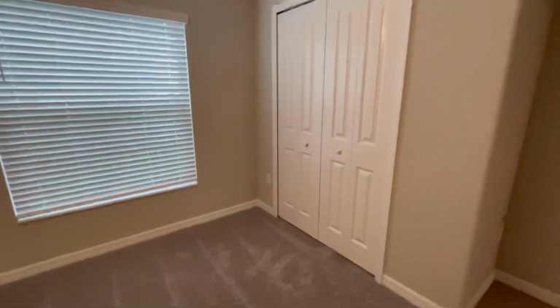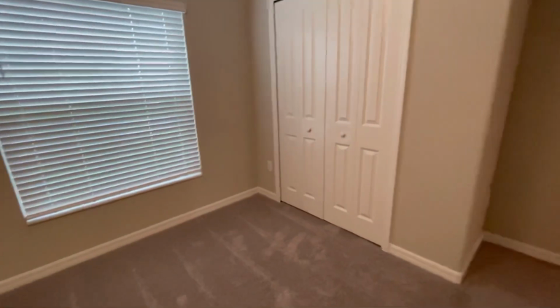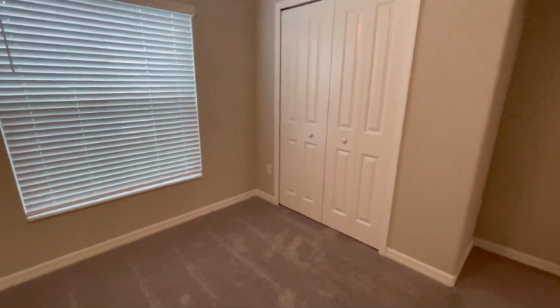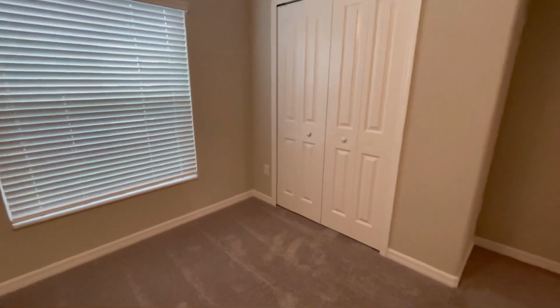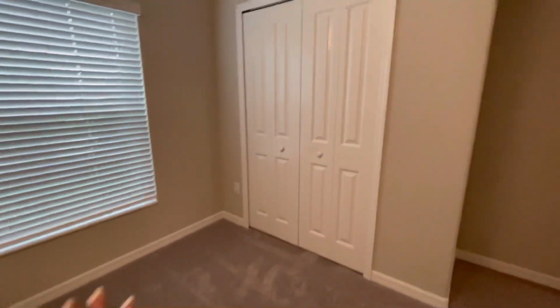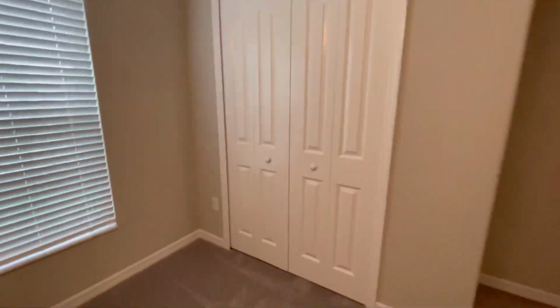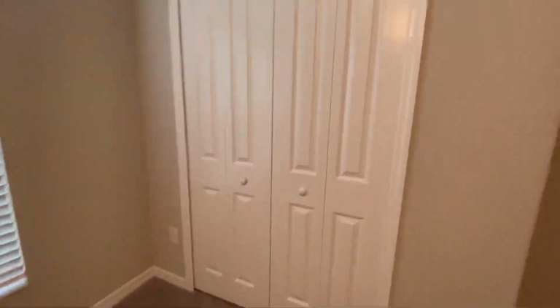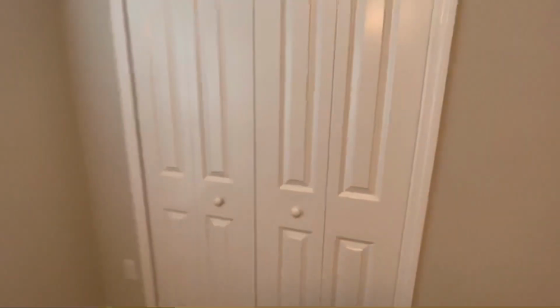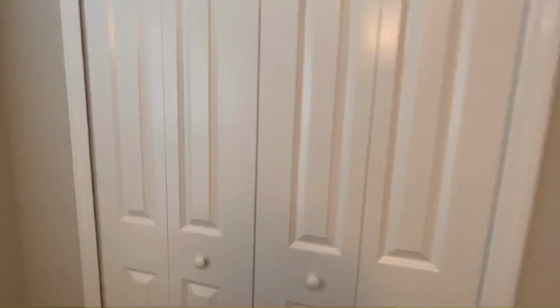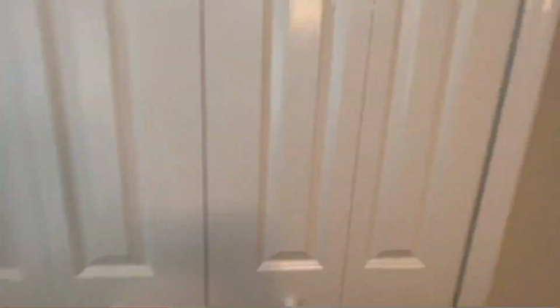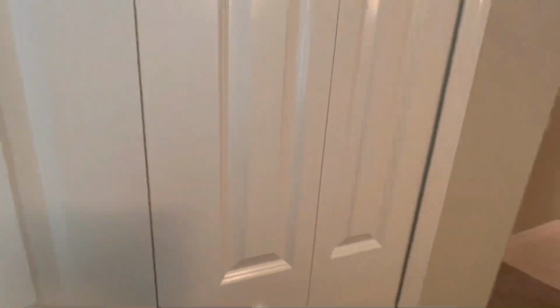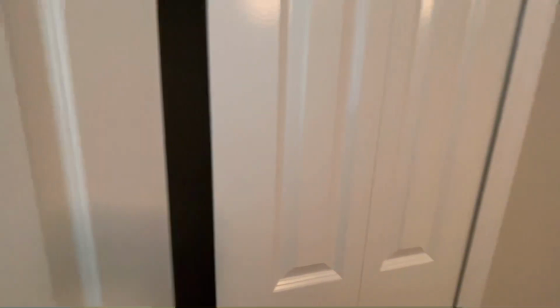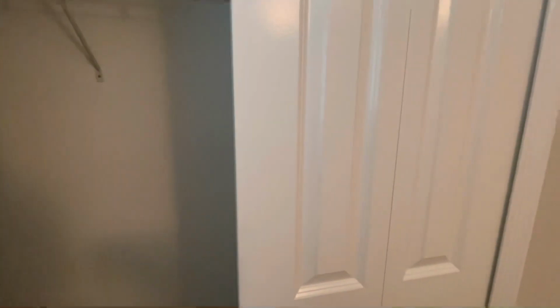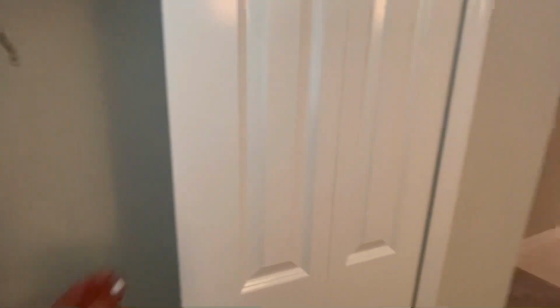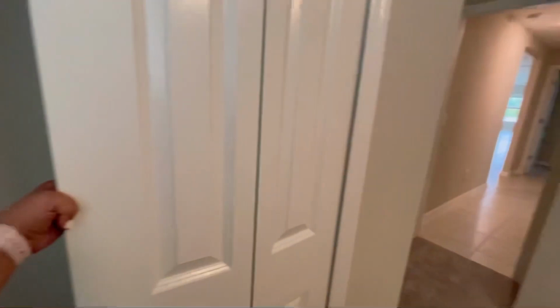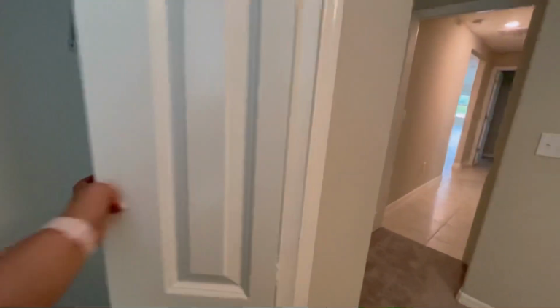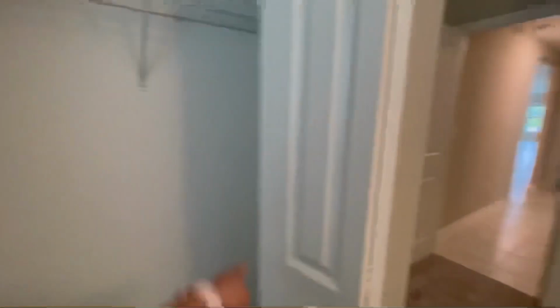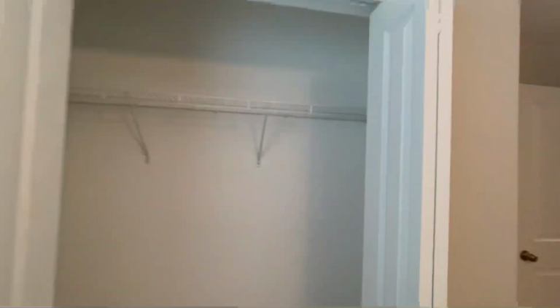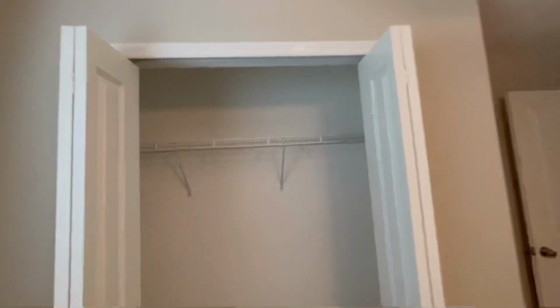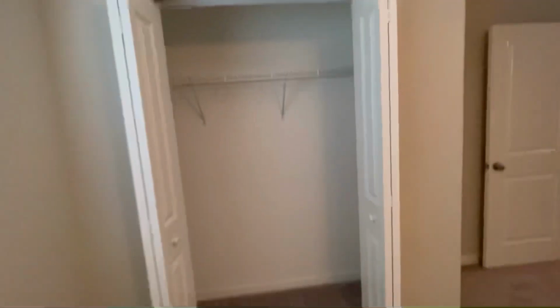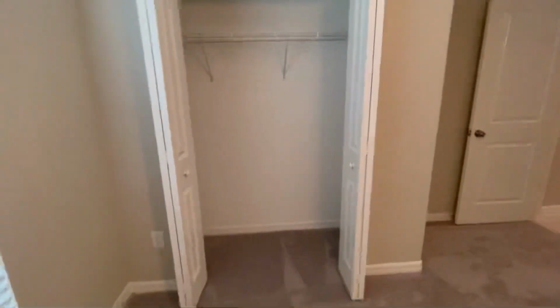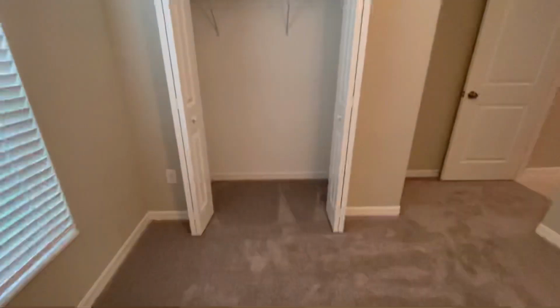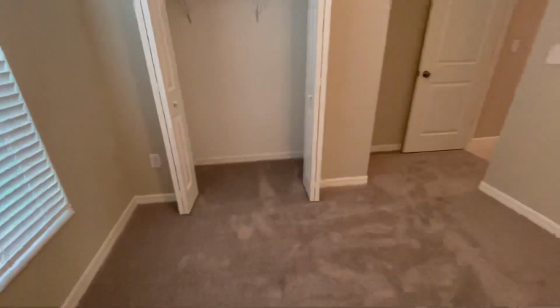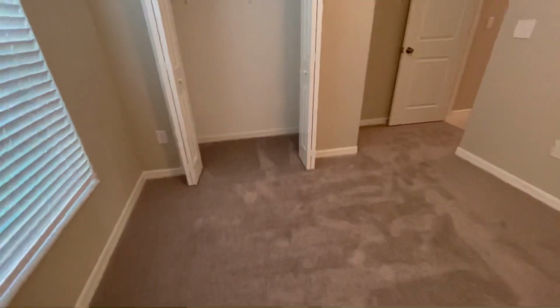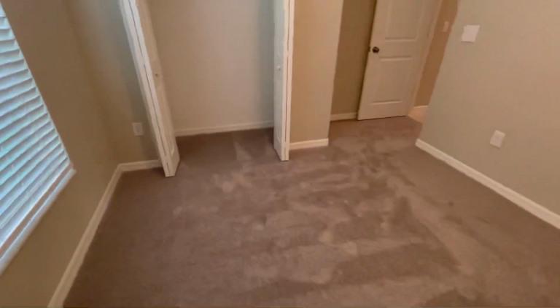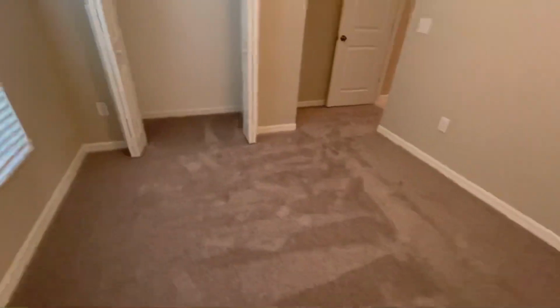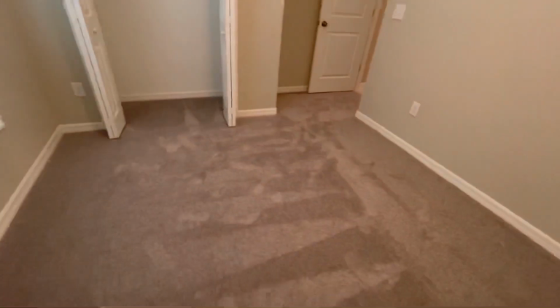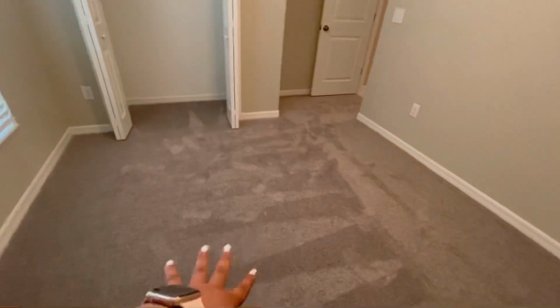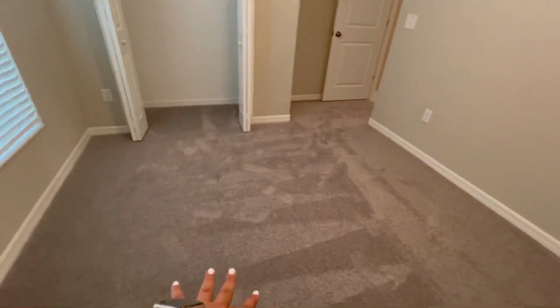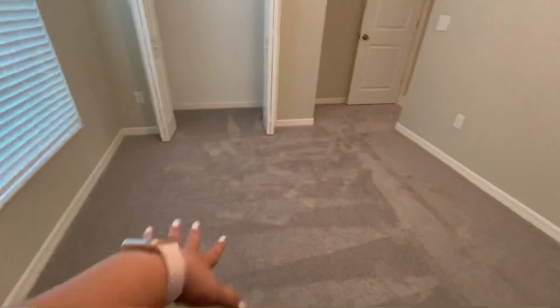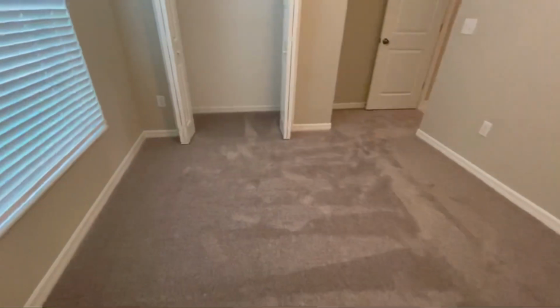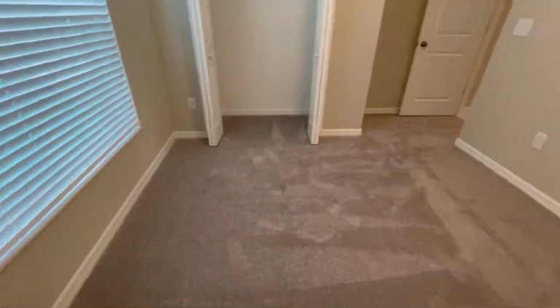It has a closet, double doors, as you can see. I've never had carpet, but I'm so excited for this.